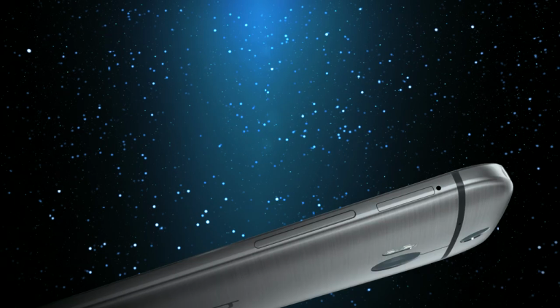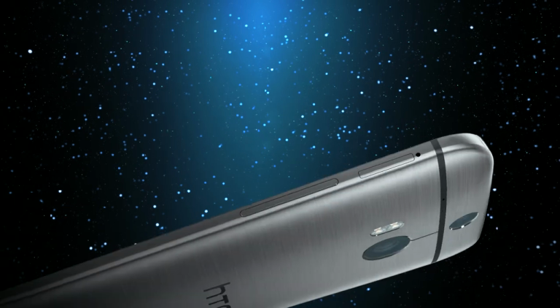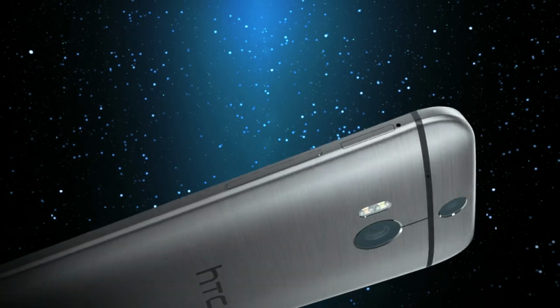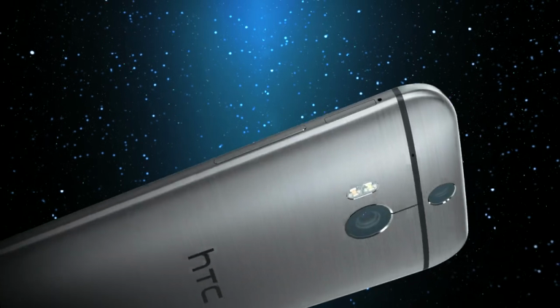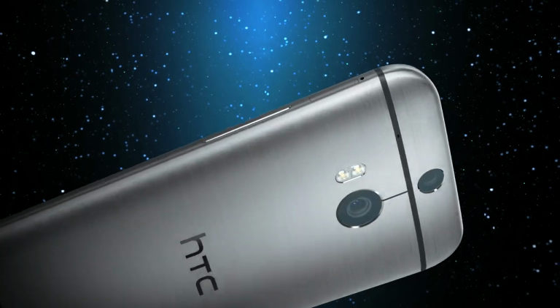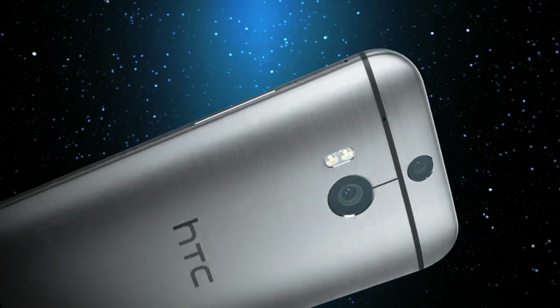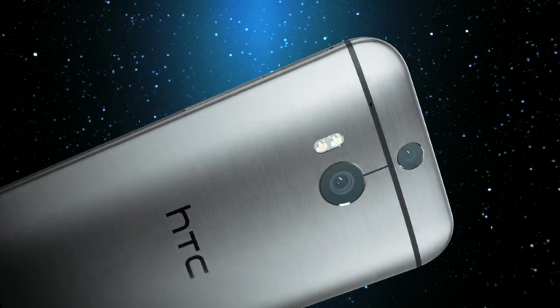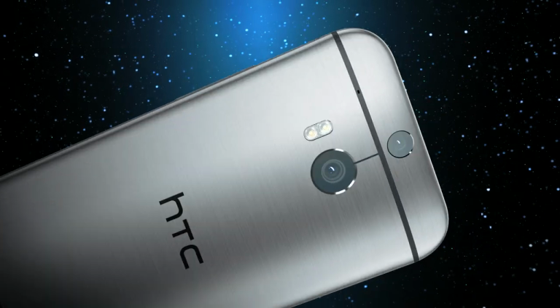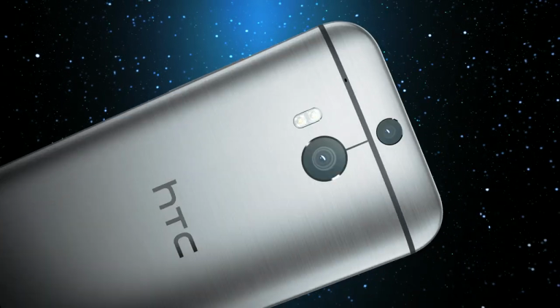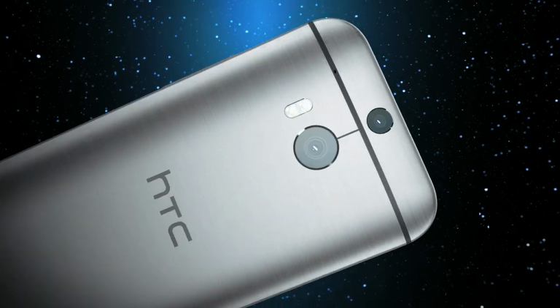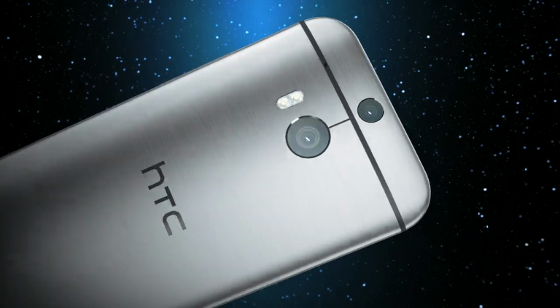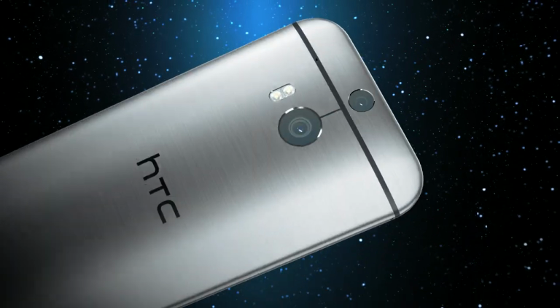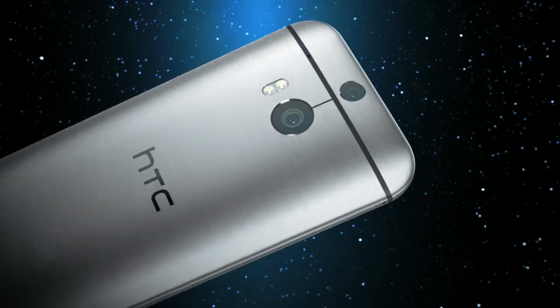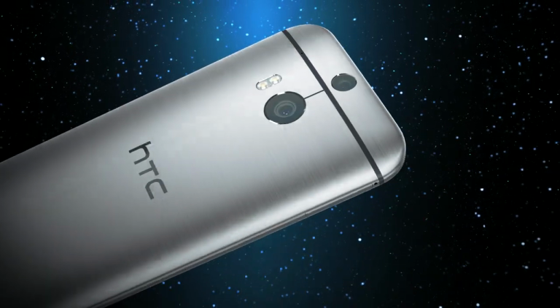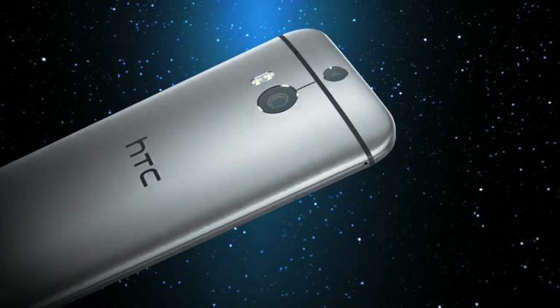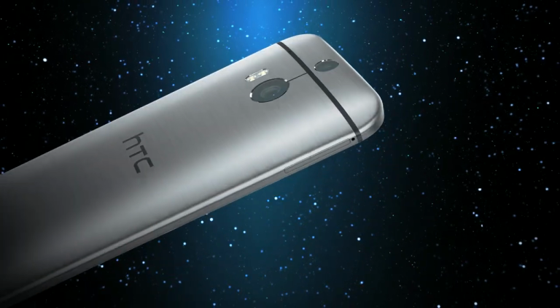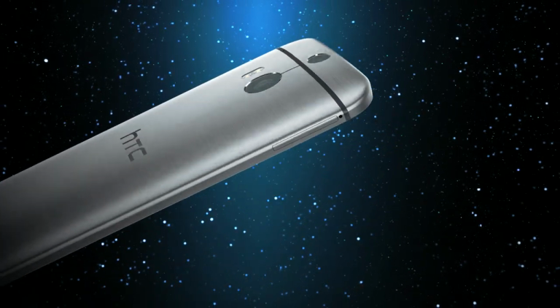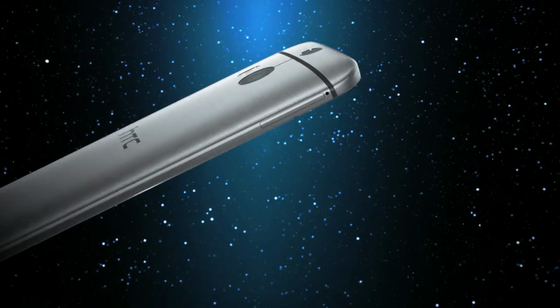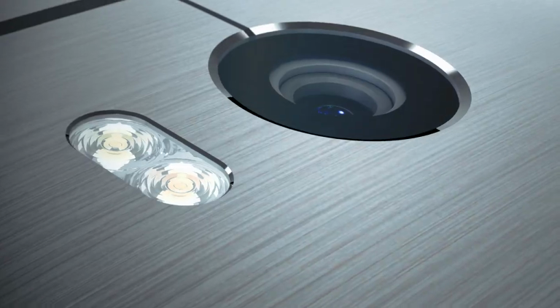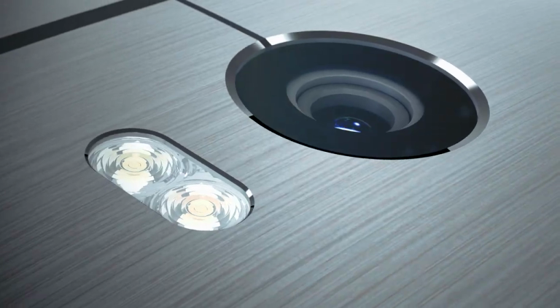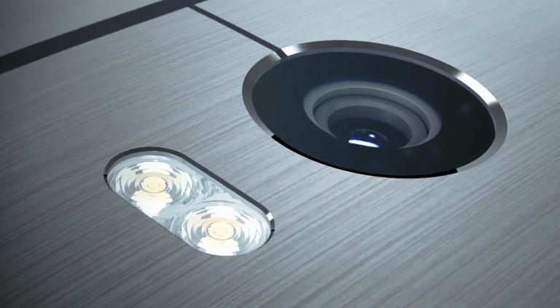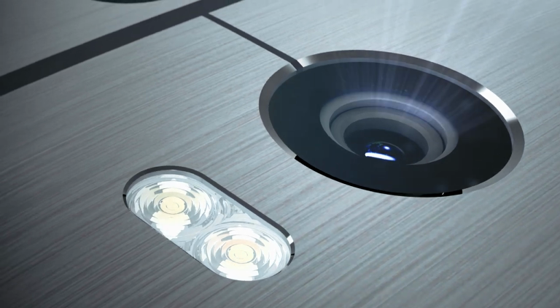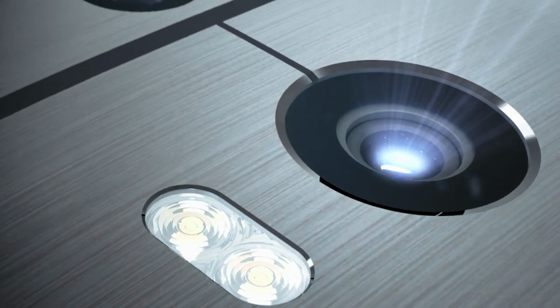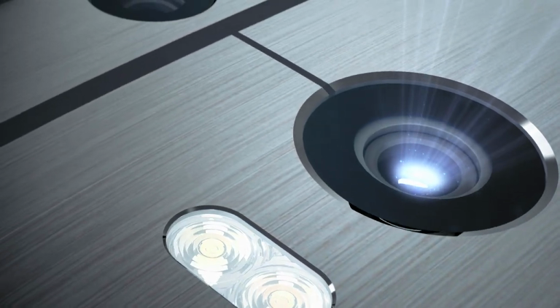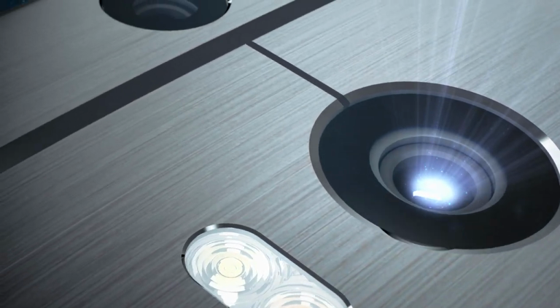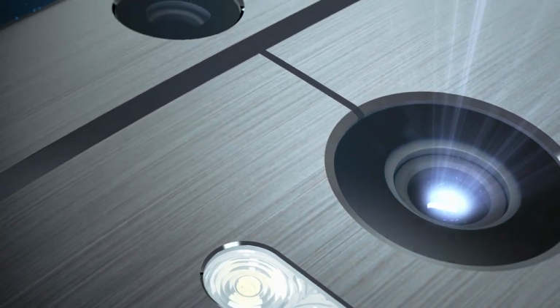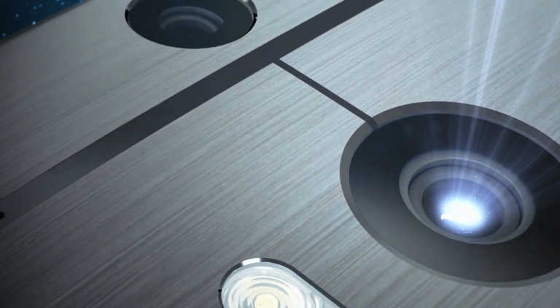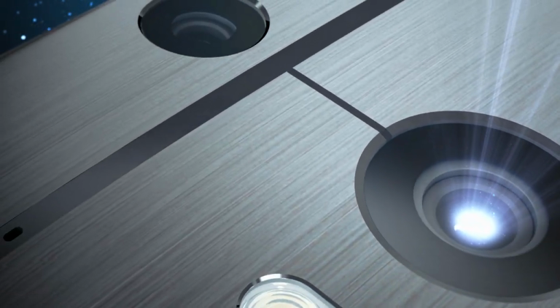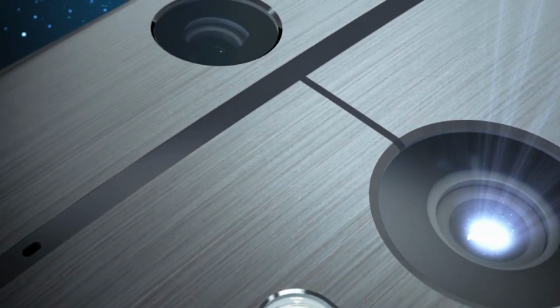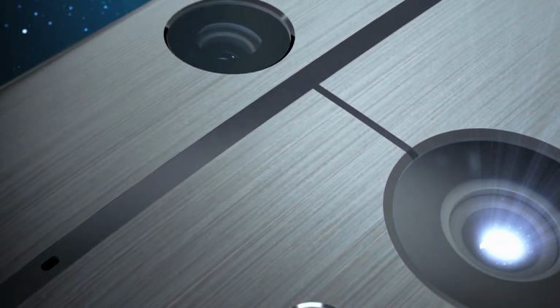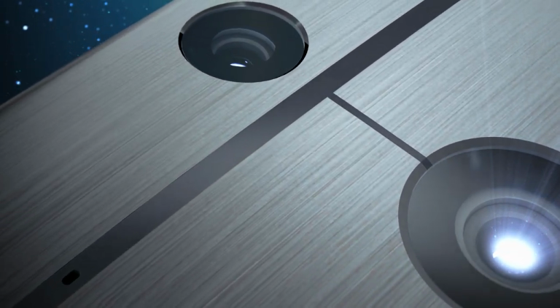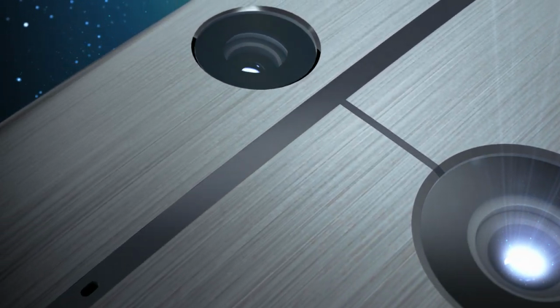The Duo Camera consists of the UltraPixel and Depth Information cameras. The UltraPixel camera captures more light, resulting in better quality pictures.